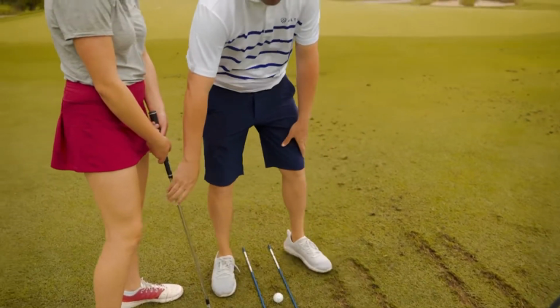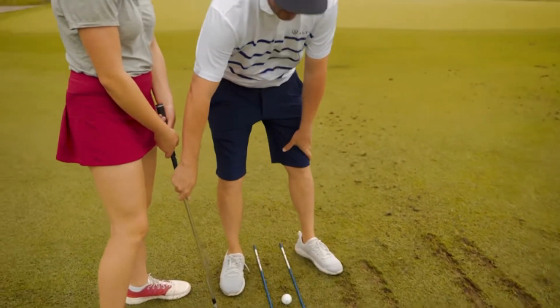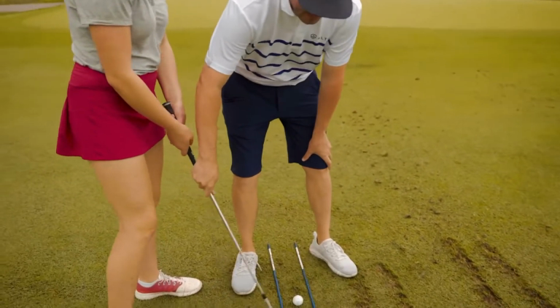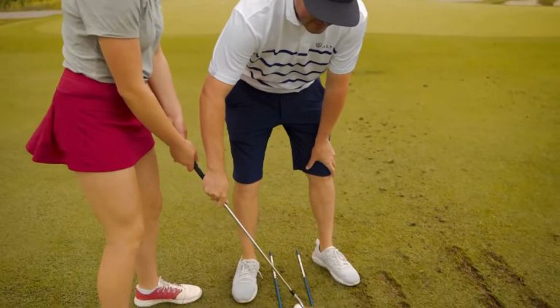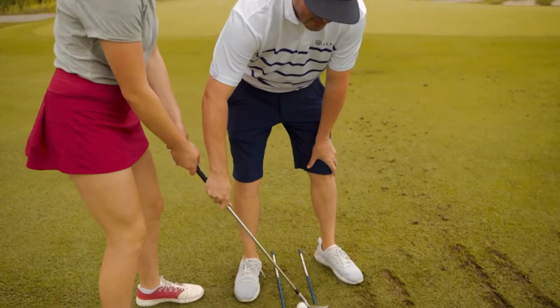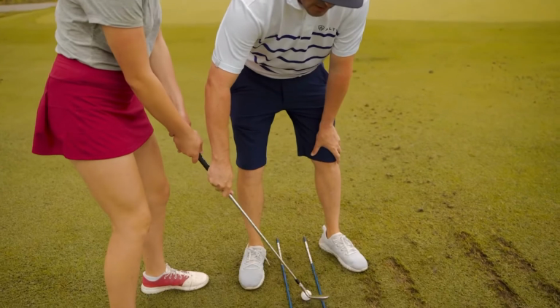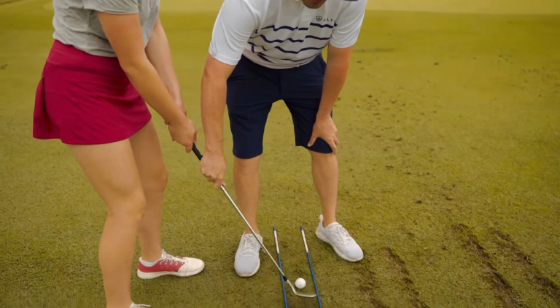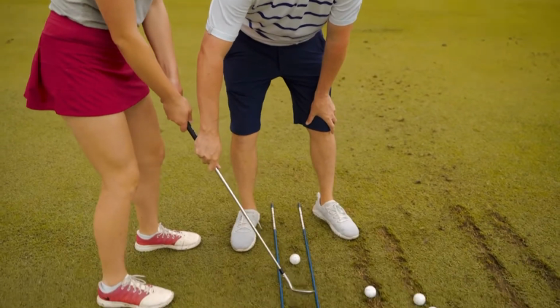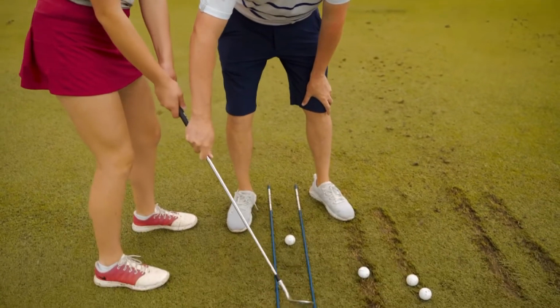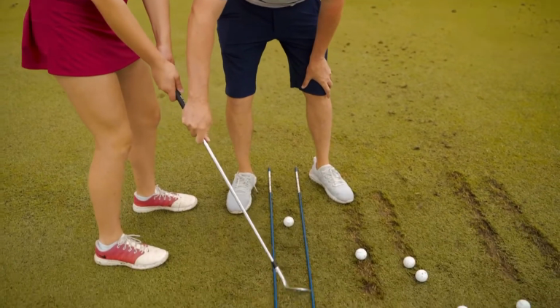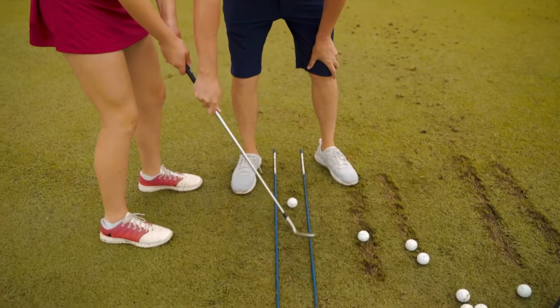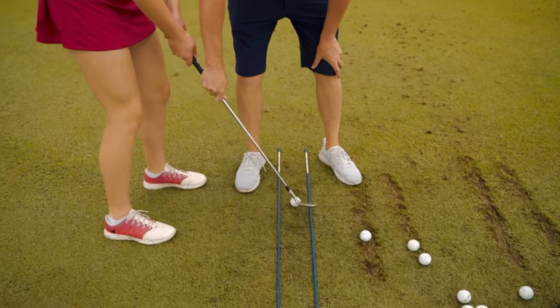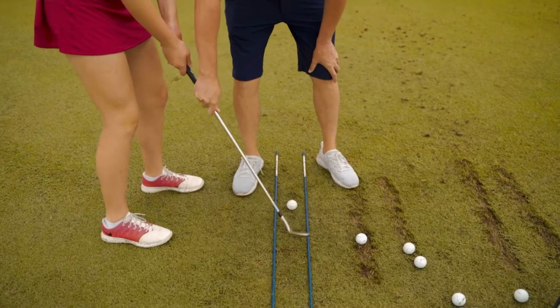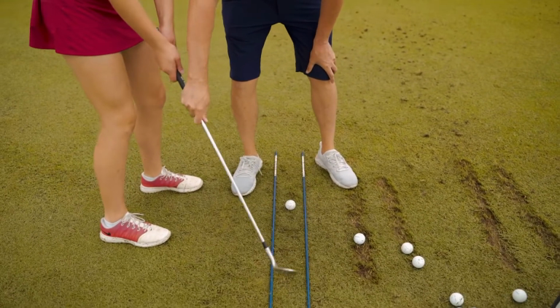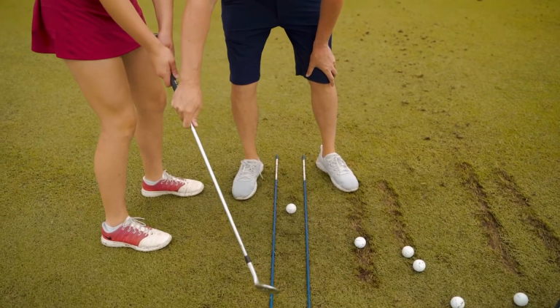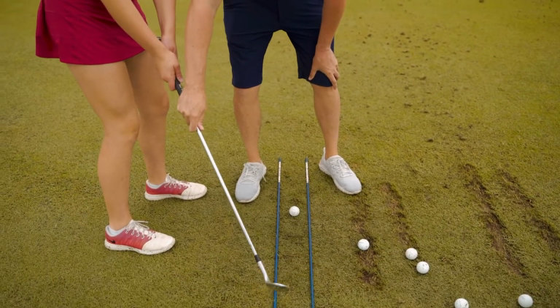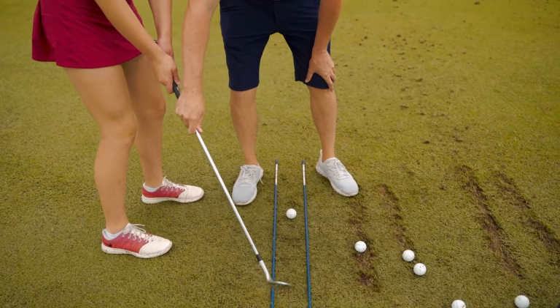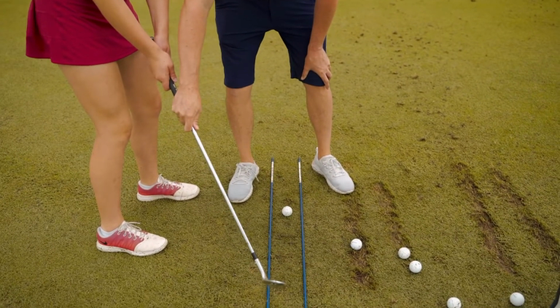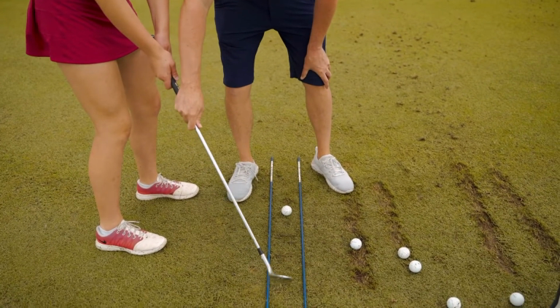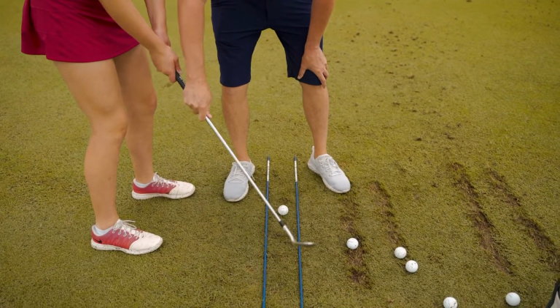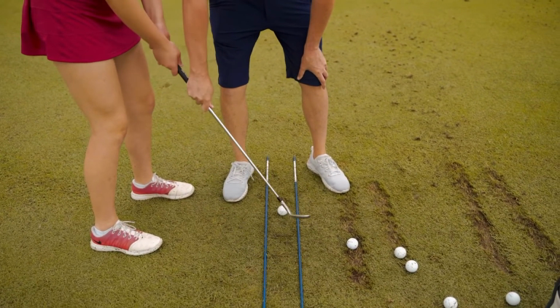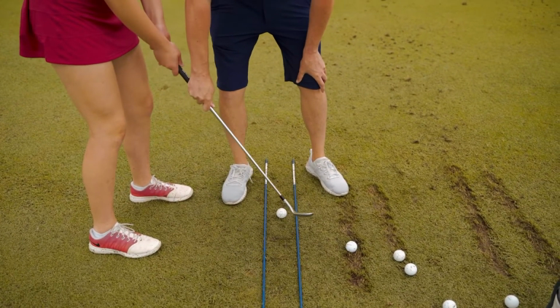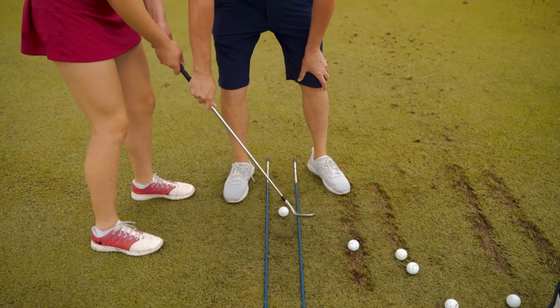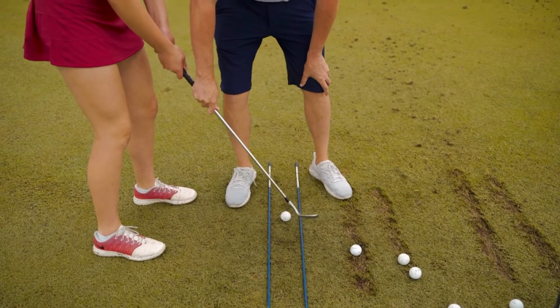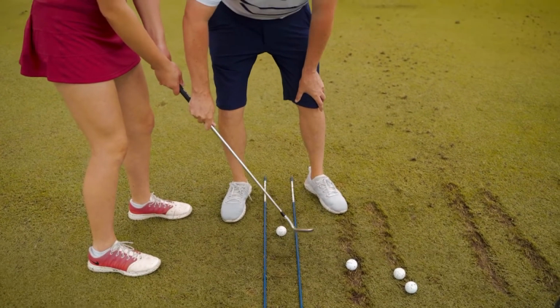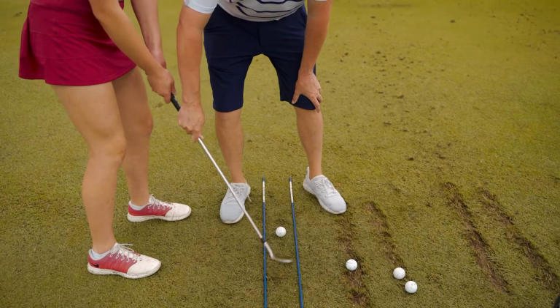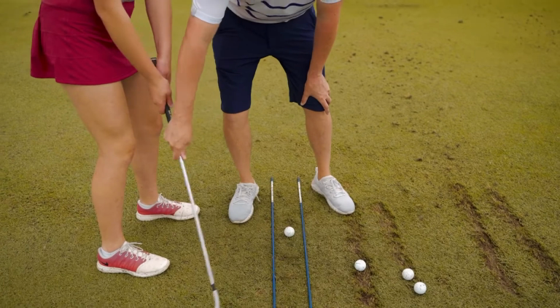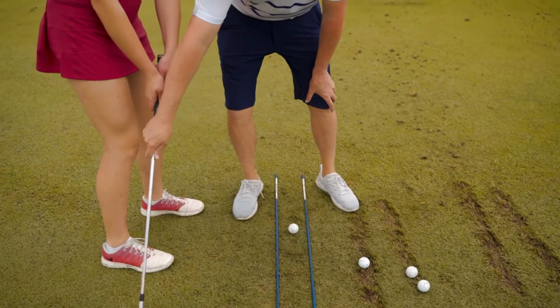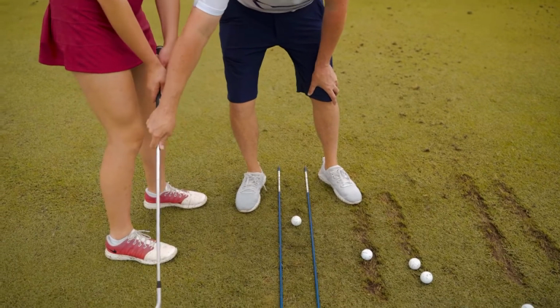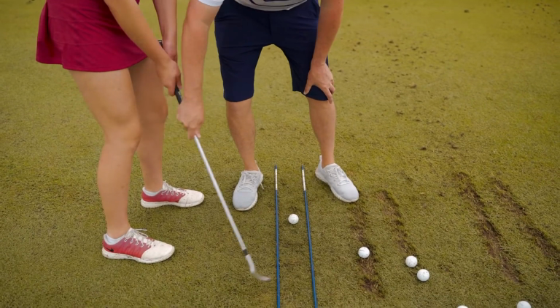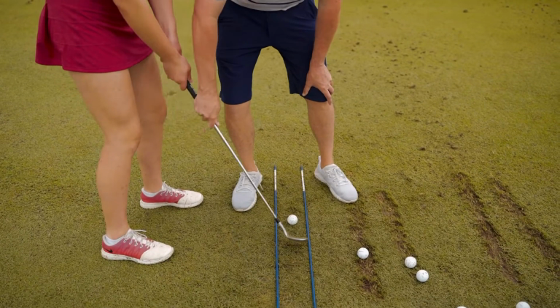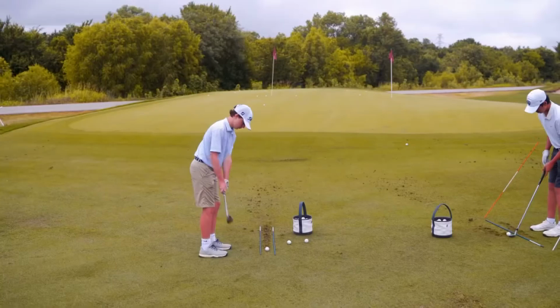The idea is that the club stays in between this channel for the first half of the backswing, rather than what we see as a common error — the club going too far inside.